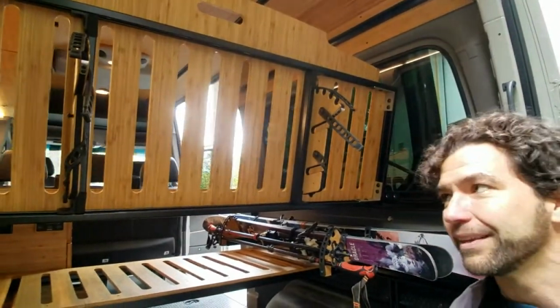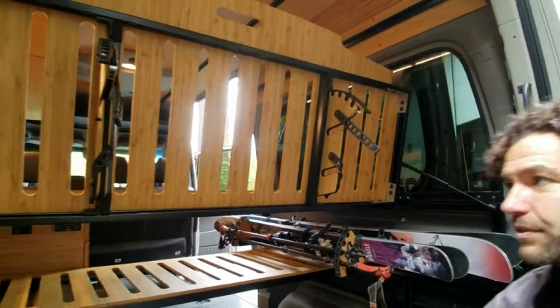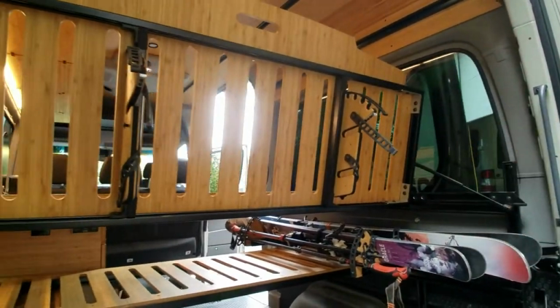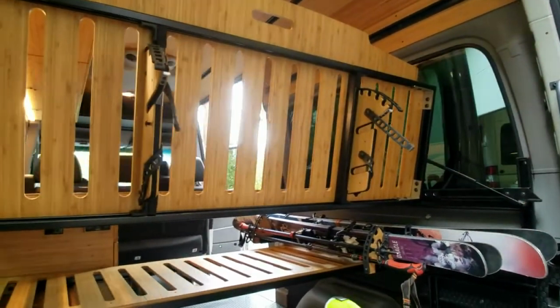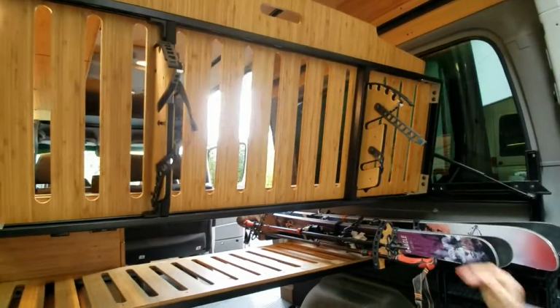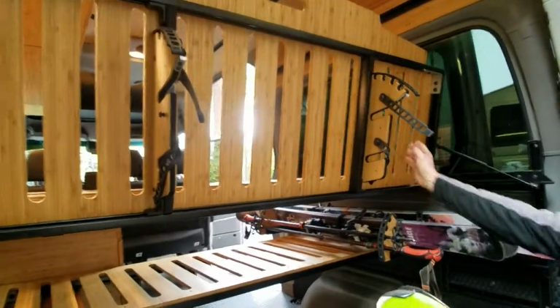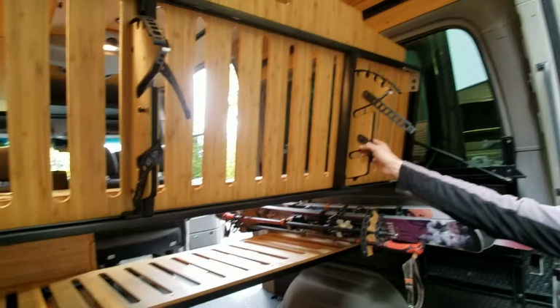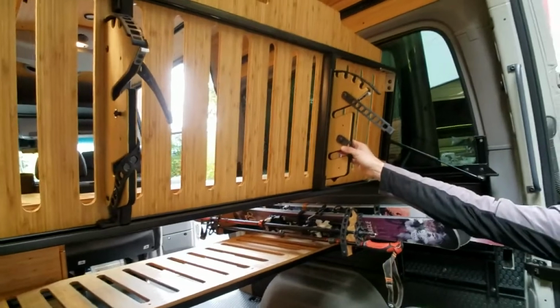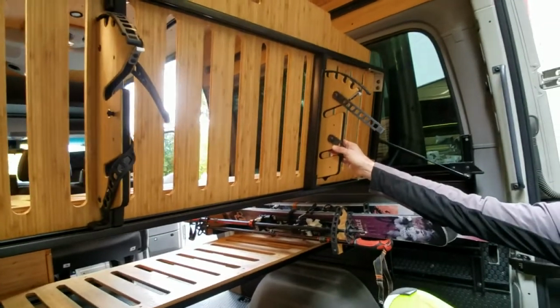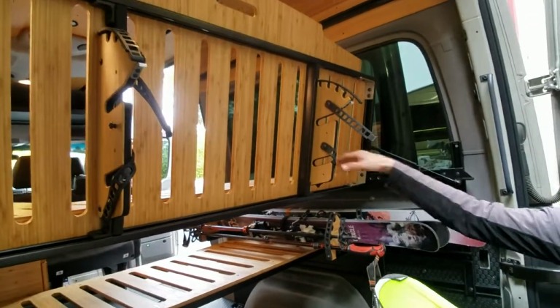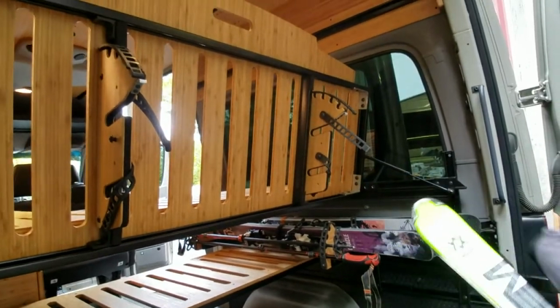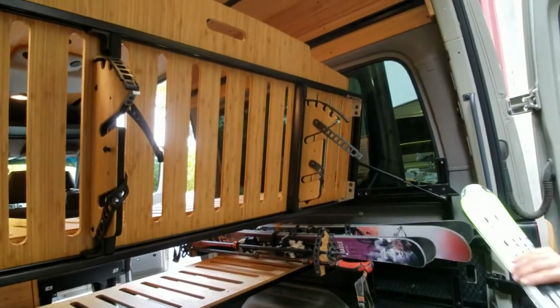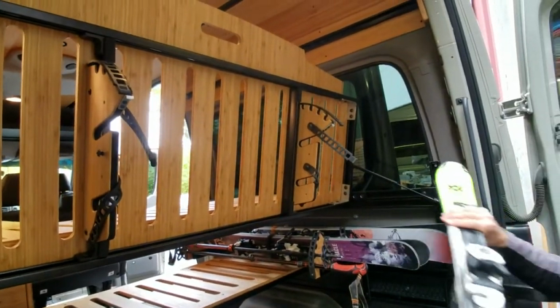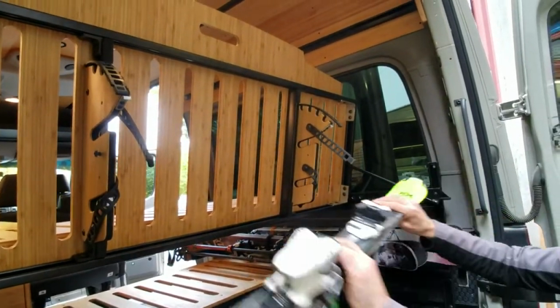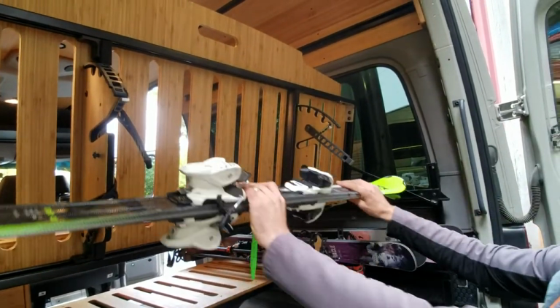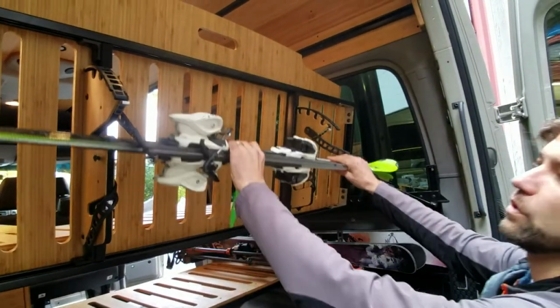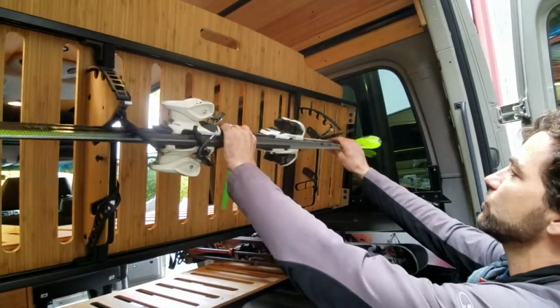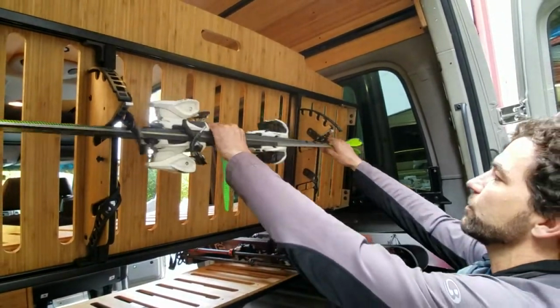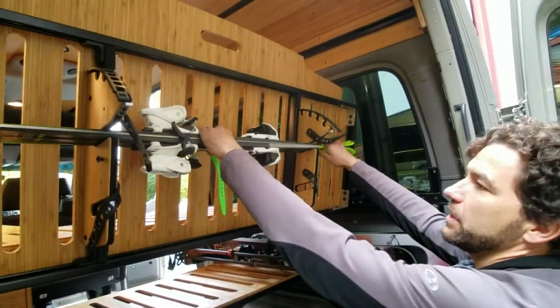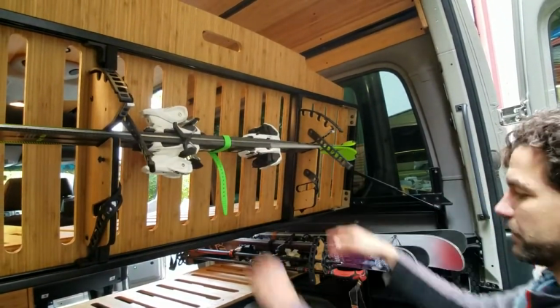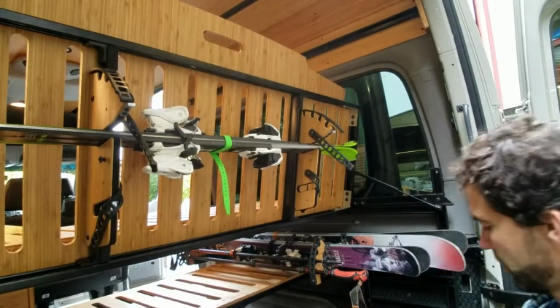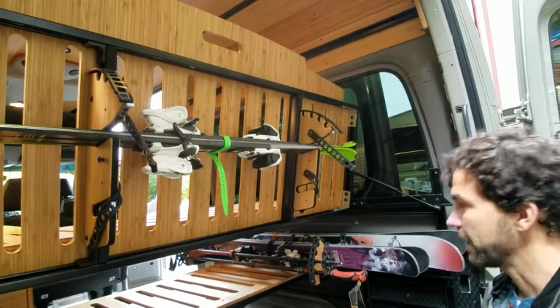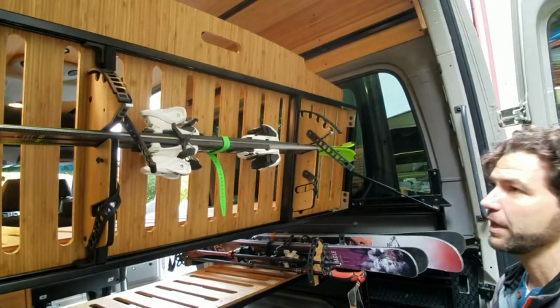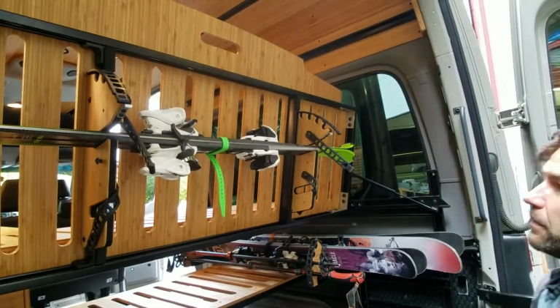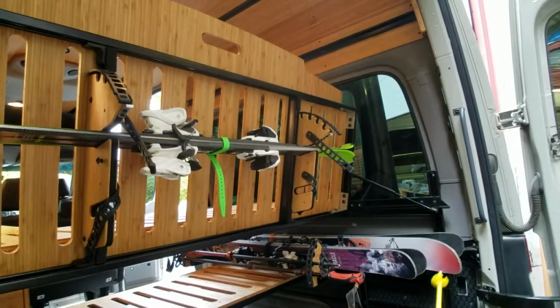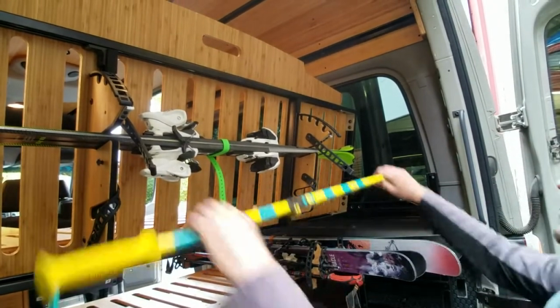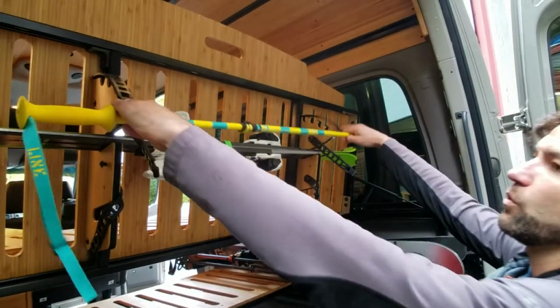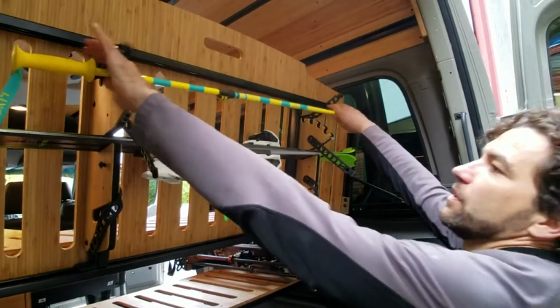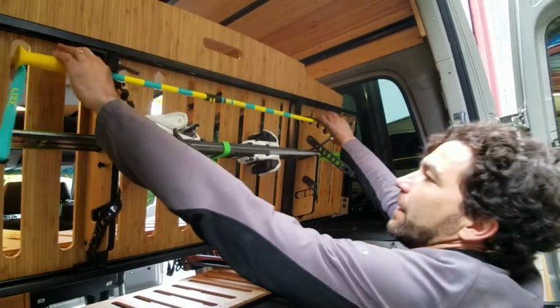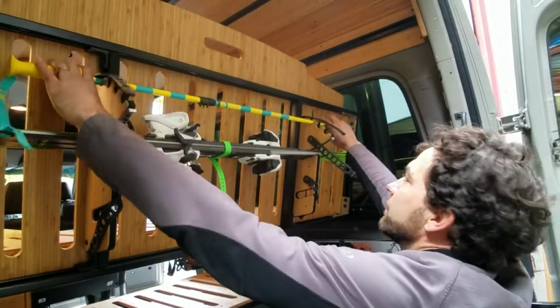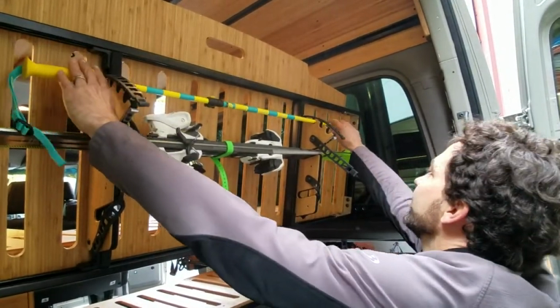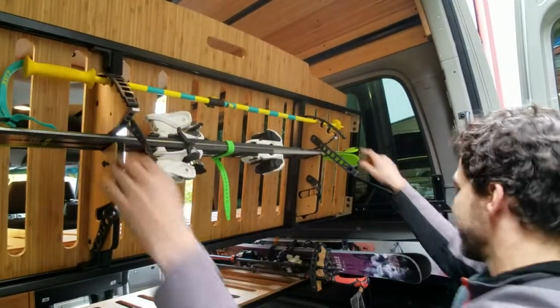This is a system that bolts into our Phuket bed panels and it allows you to store your skis up and out of the way, as well as your poles.